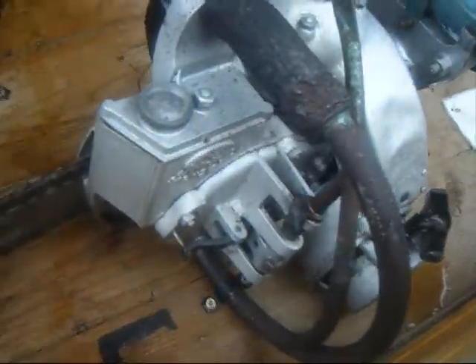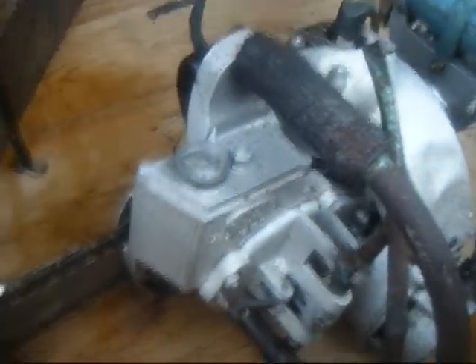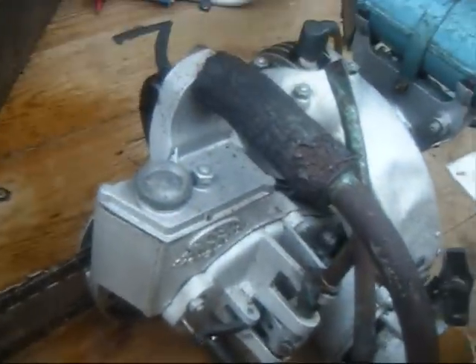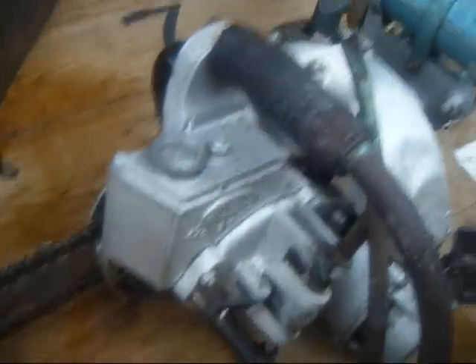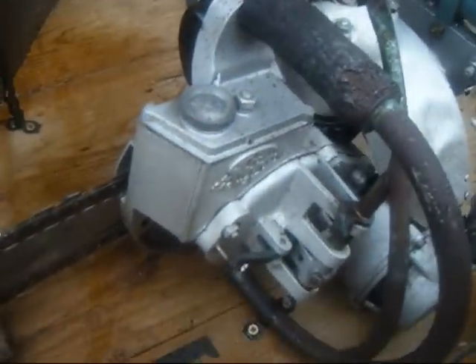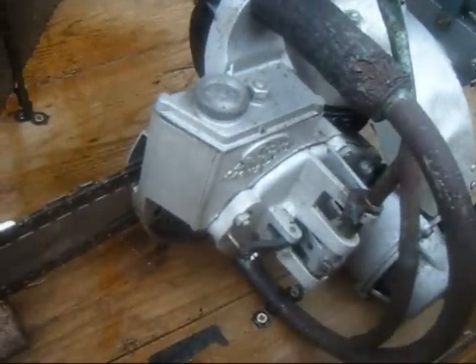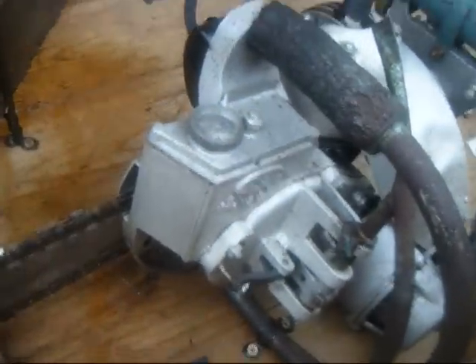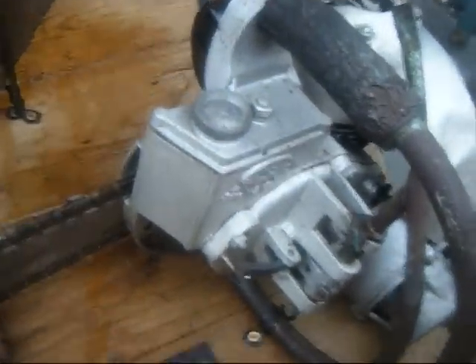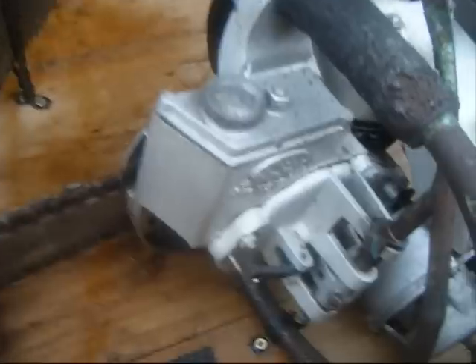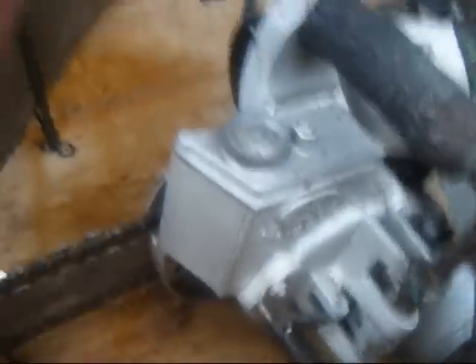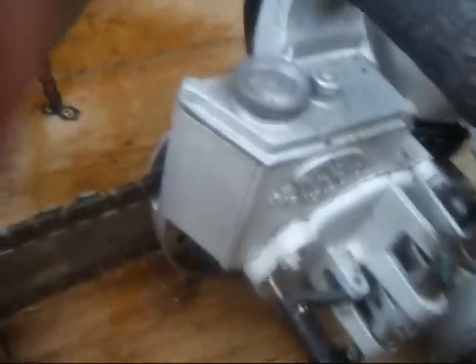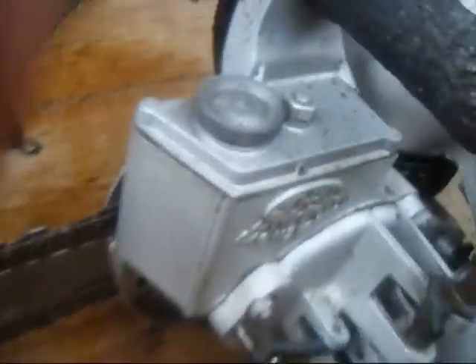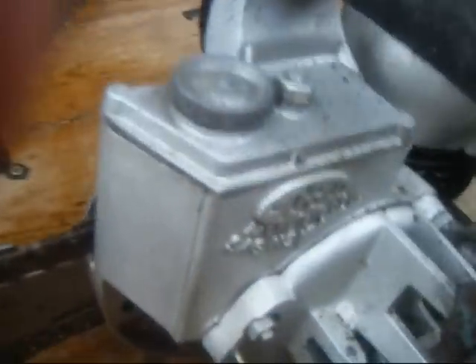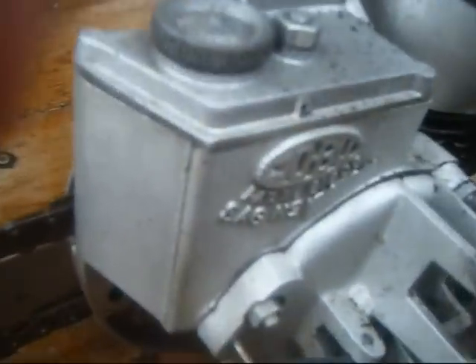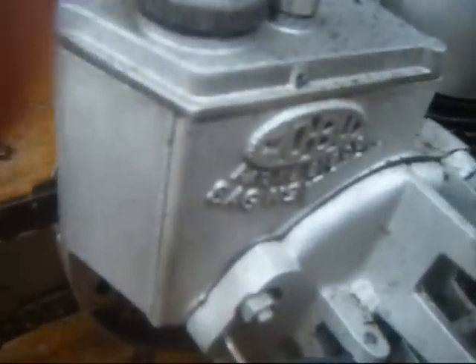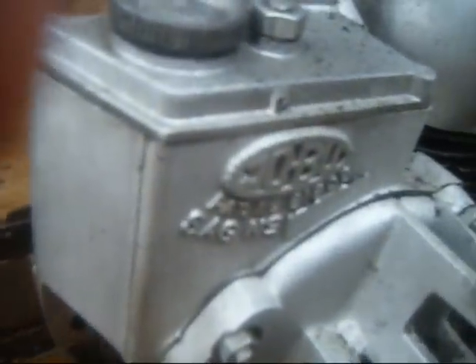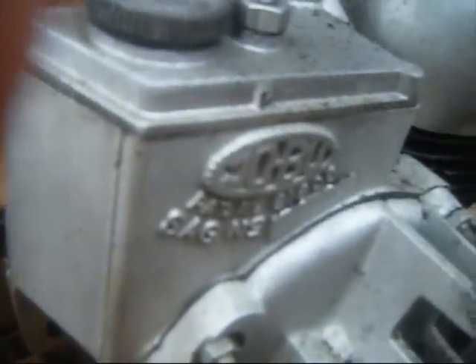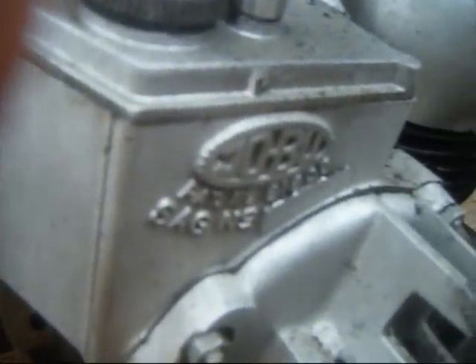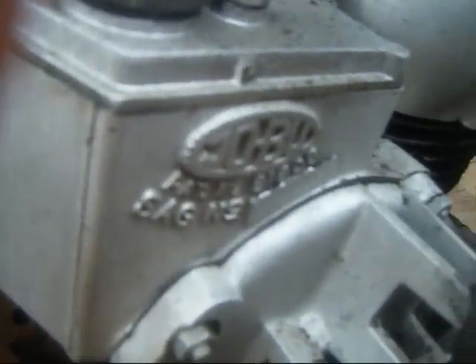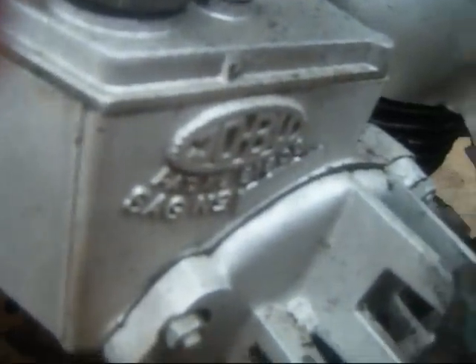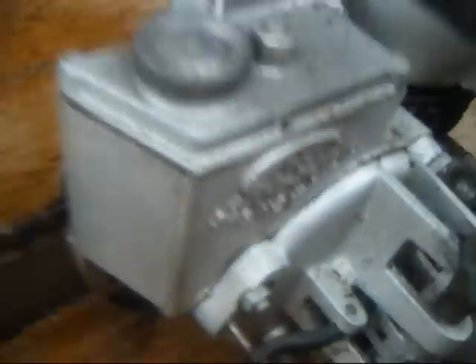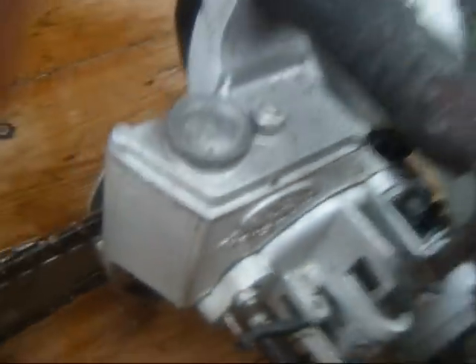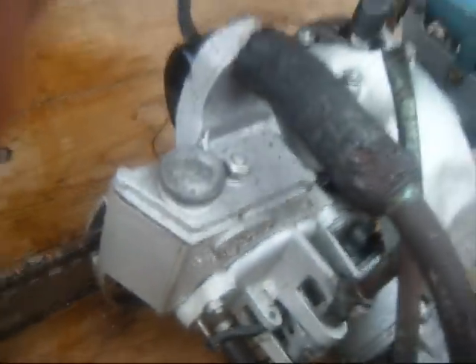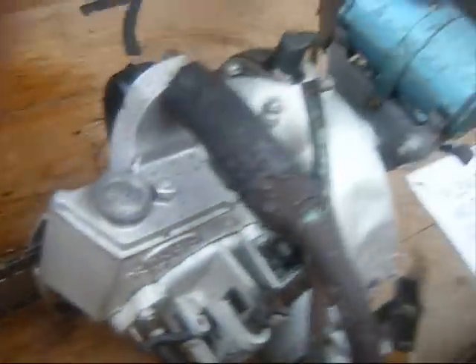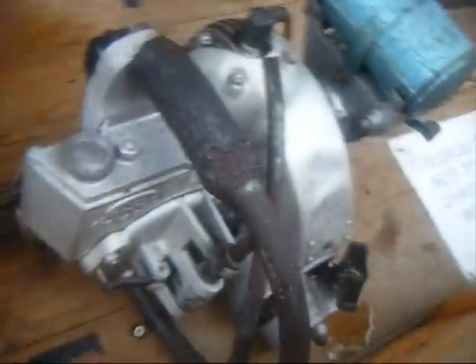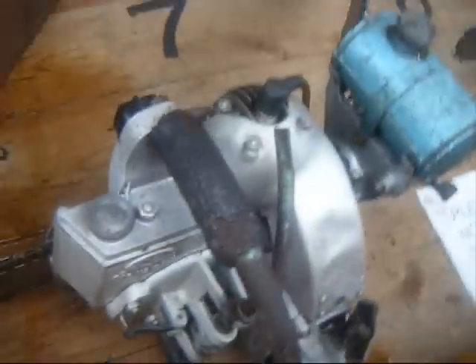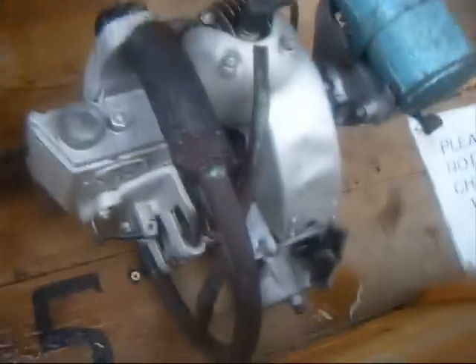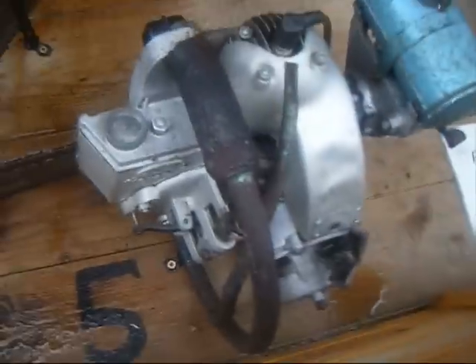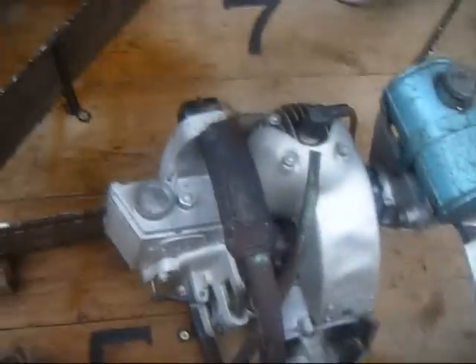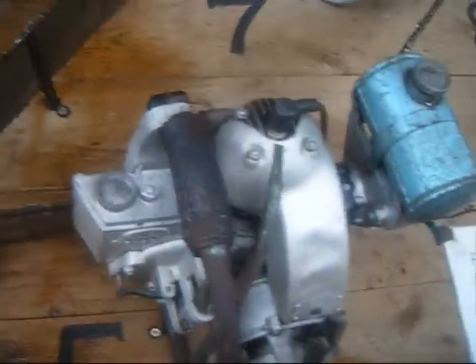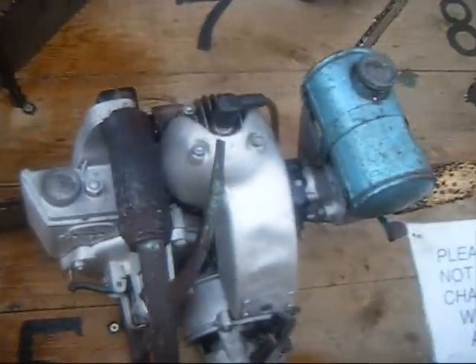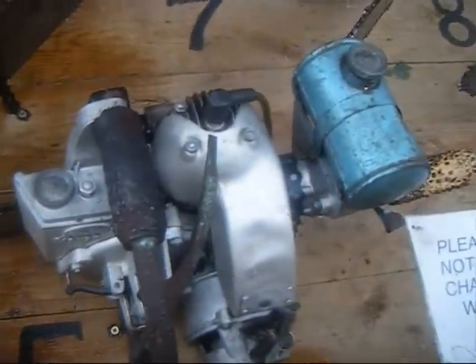This is a rare one — this is the Jobble Junior. The Jobble Junior was built around 1952.